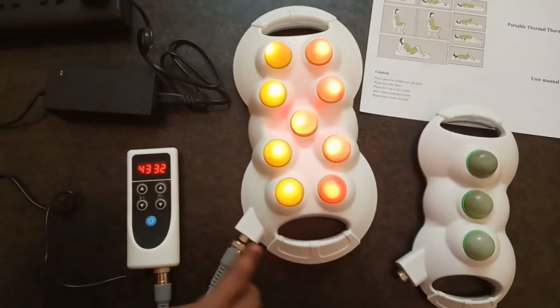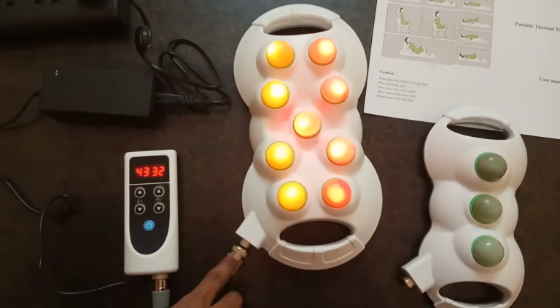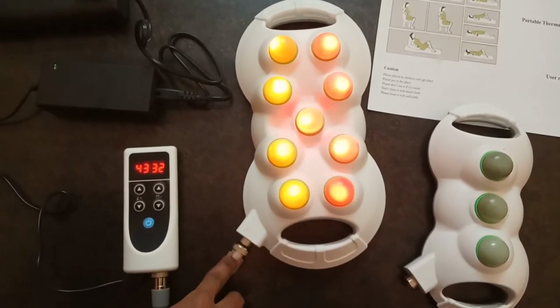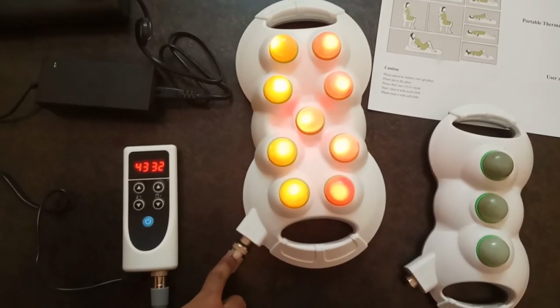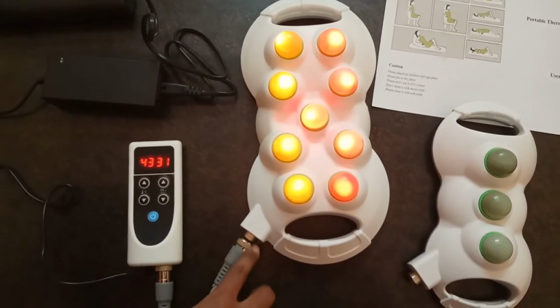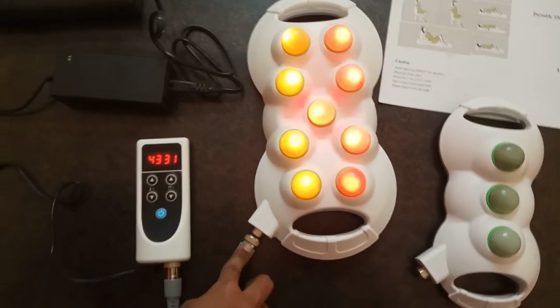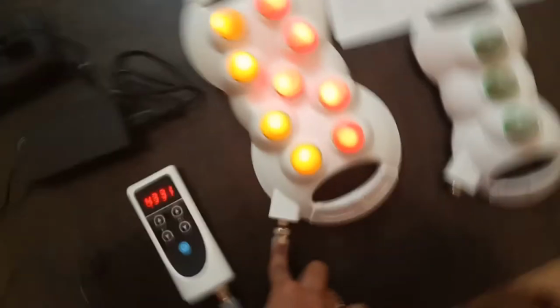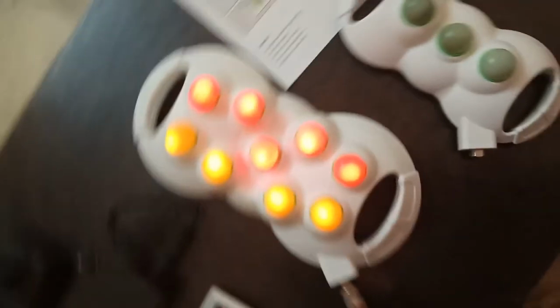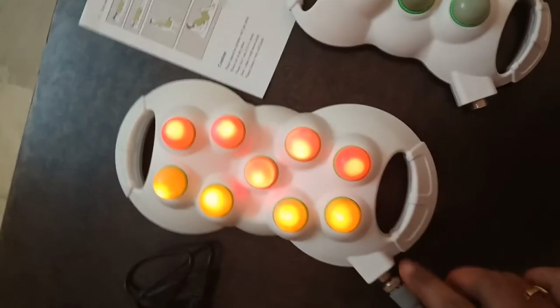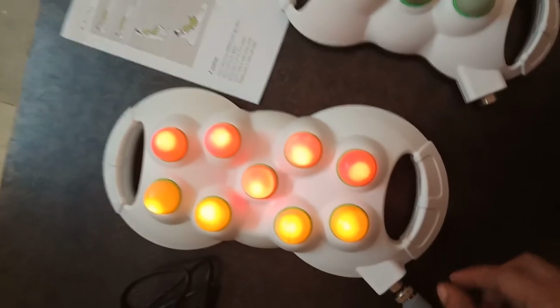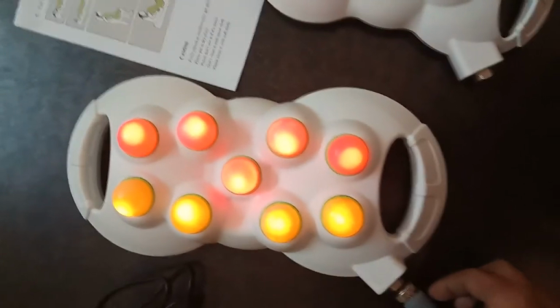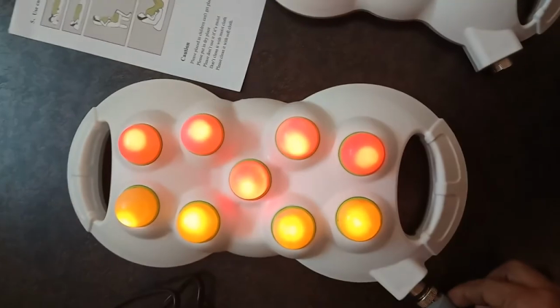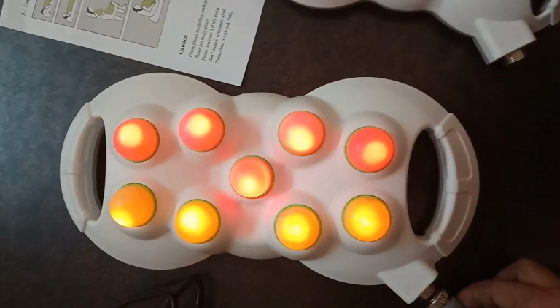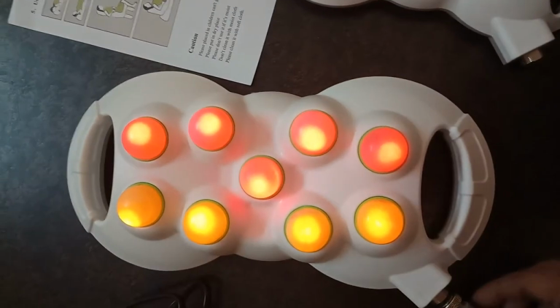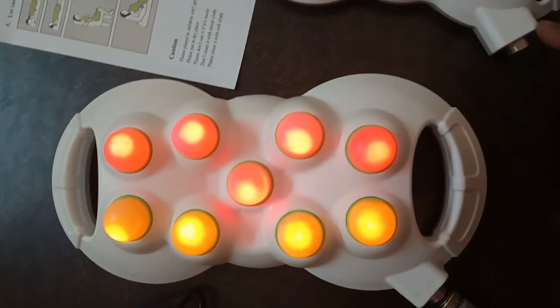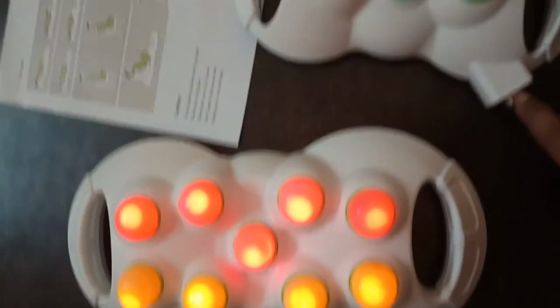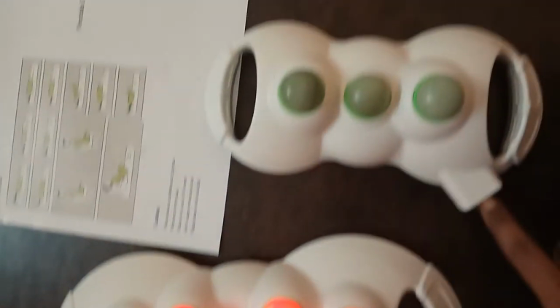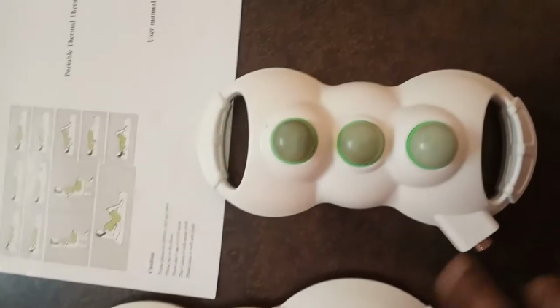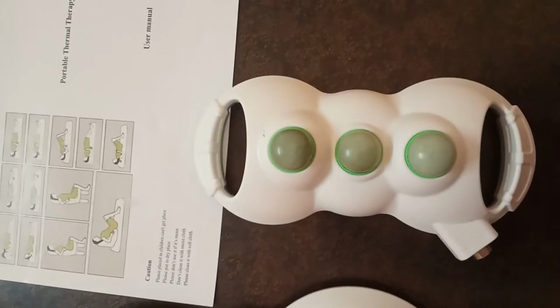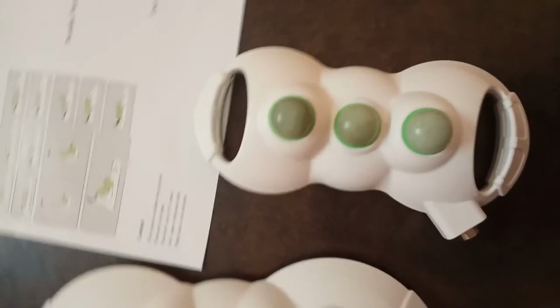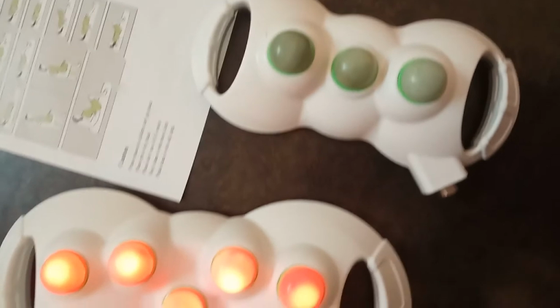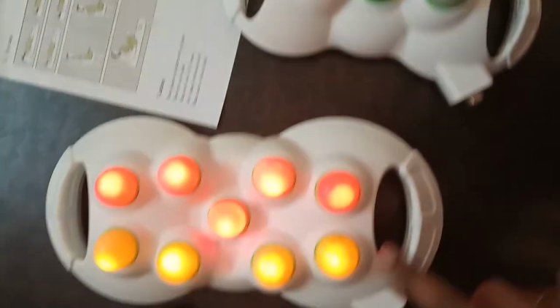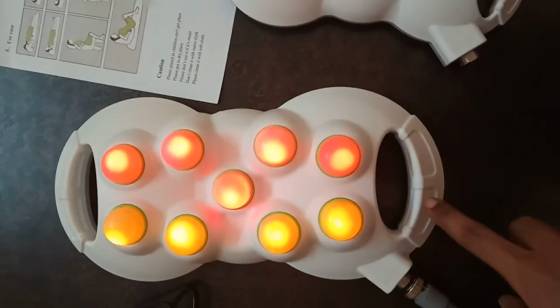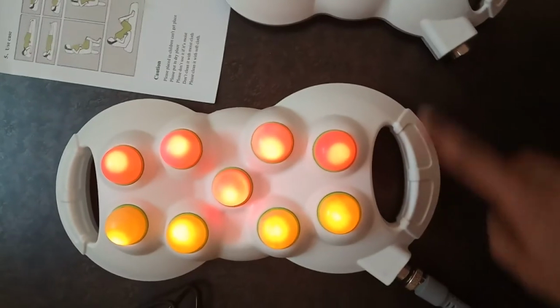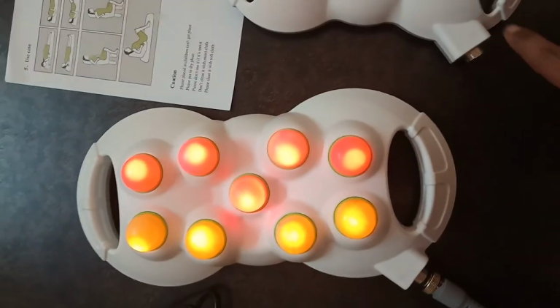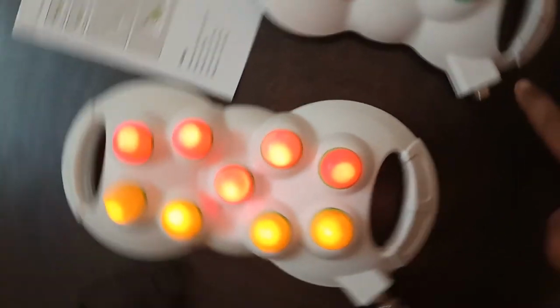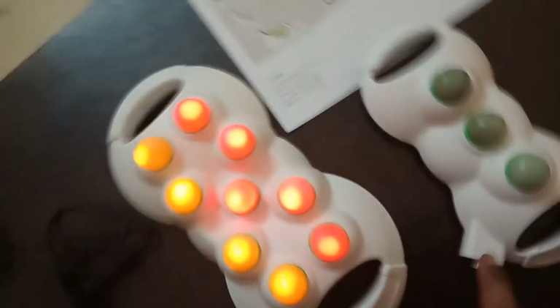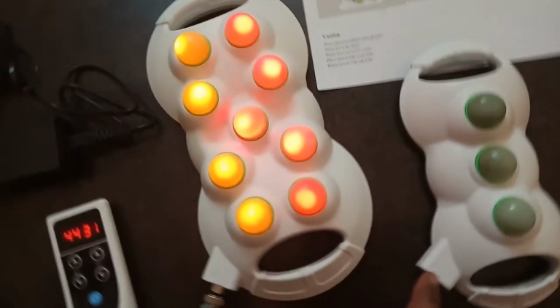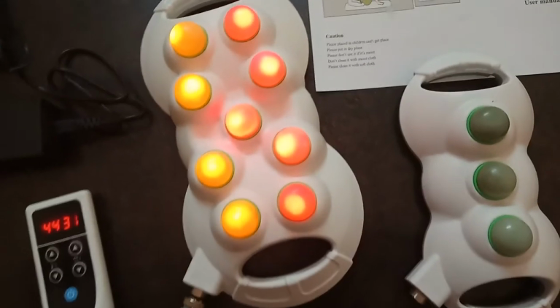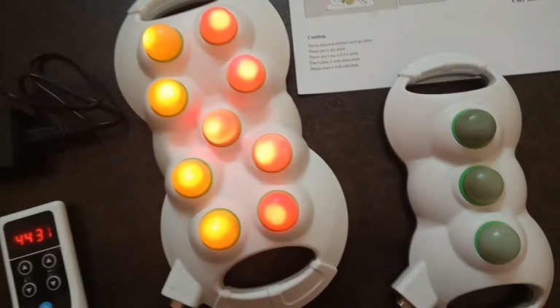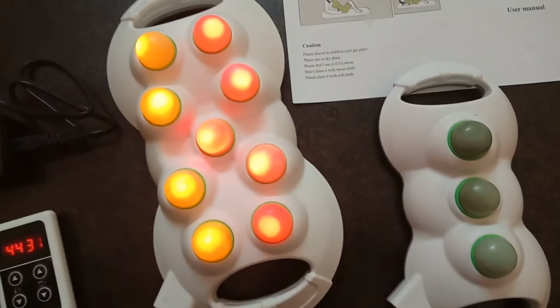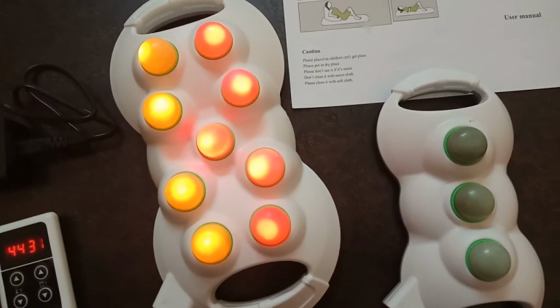If you are using the 9-ball, you connect this cable wire to the 9-ball. And the only difference is that only this cable wire connects to the 3-ball. The 9-ball is used for the whole body, while the 3-ball is used for small portions like ears, eyes, neck, etc.